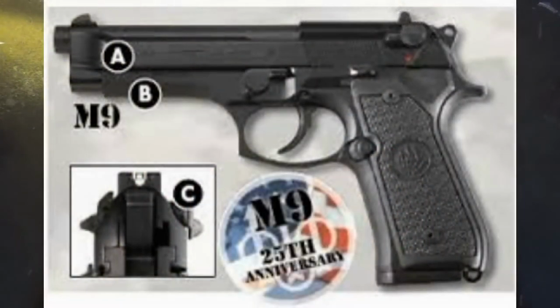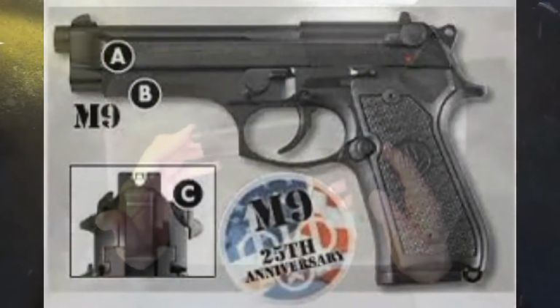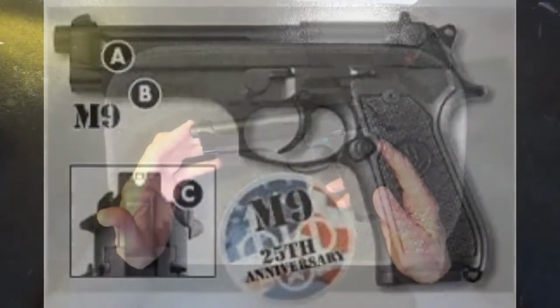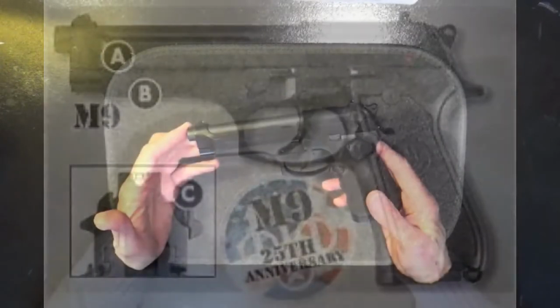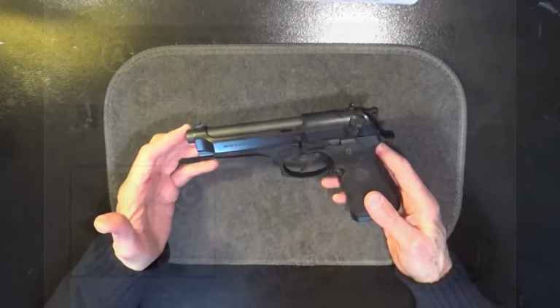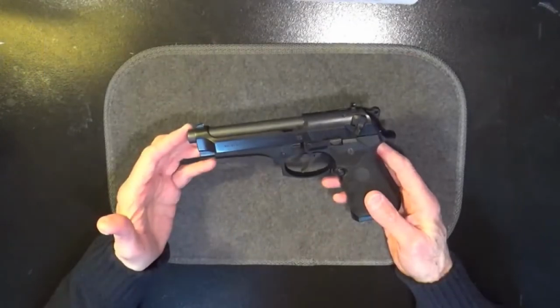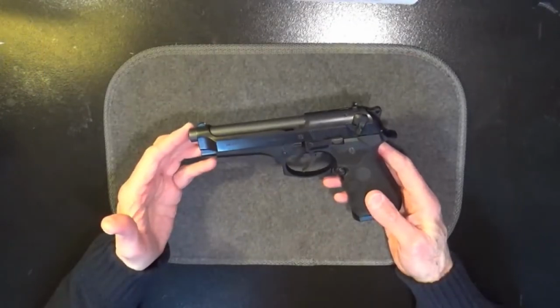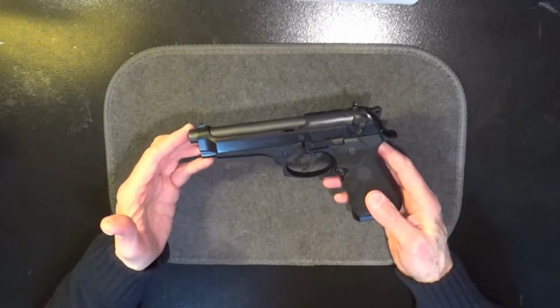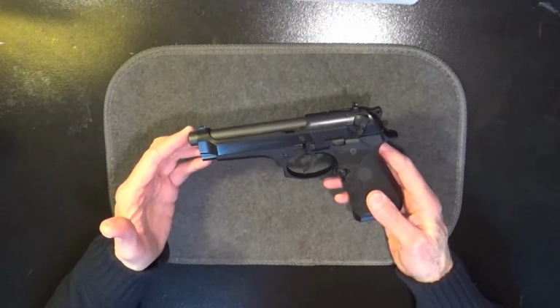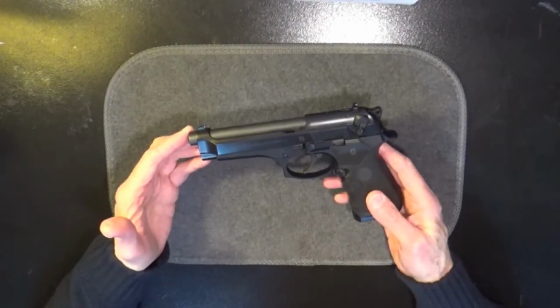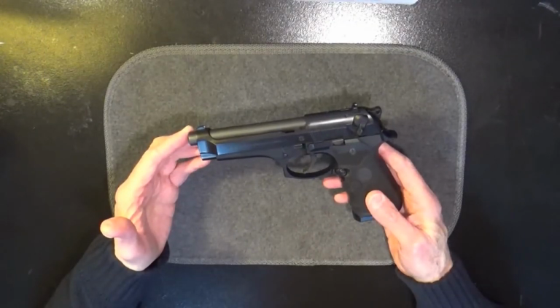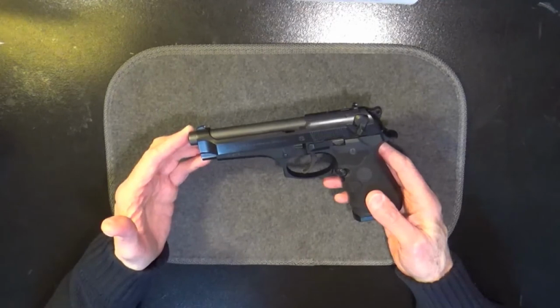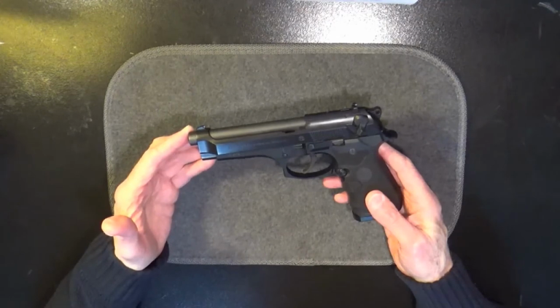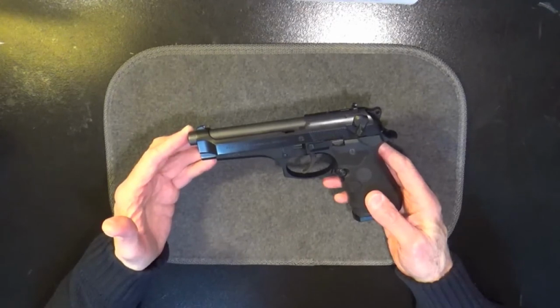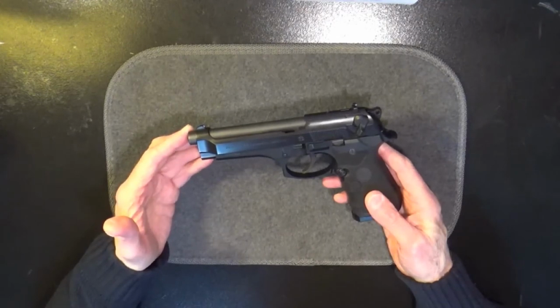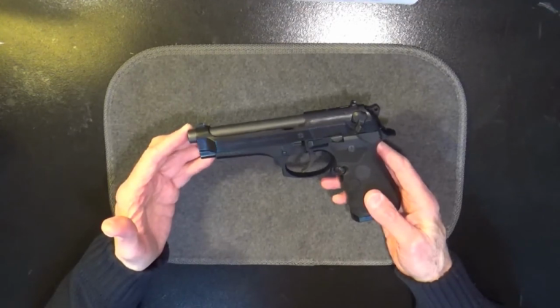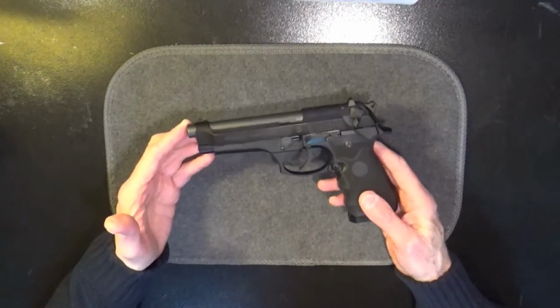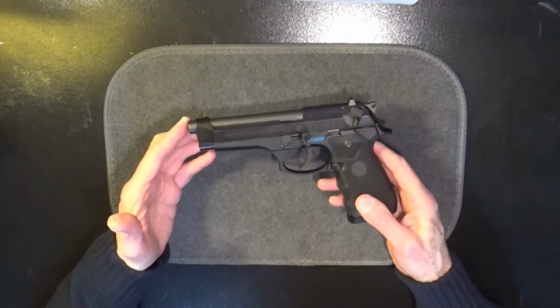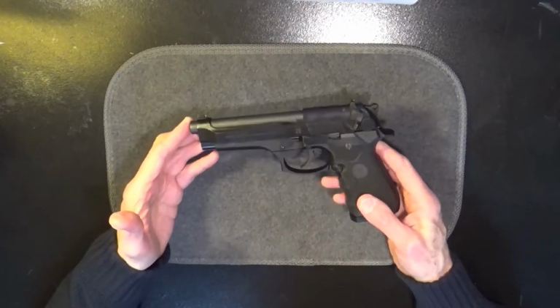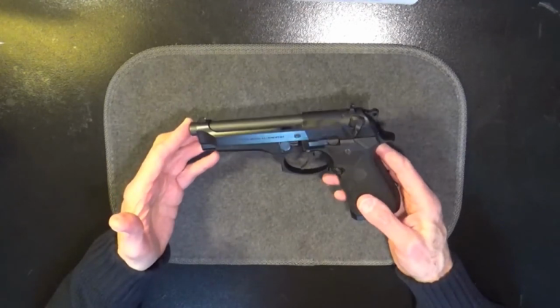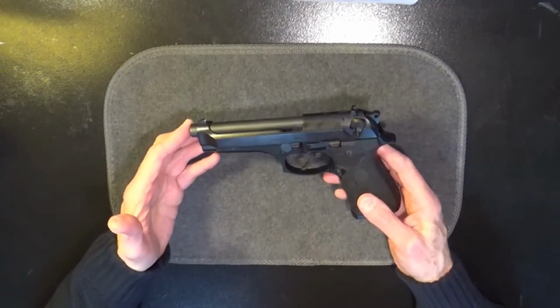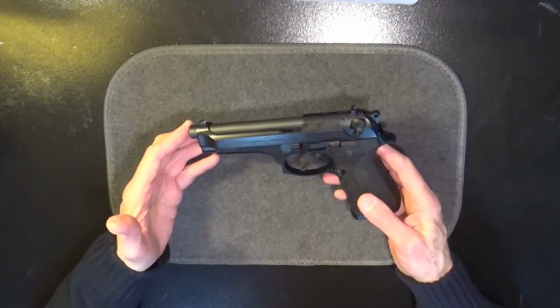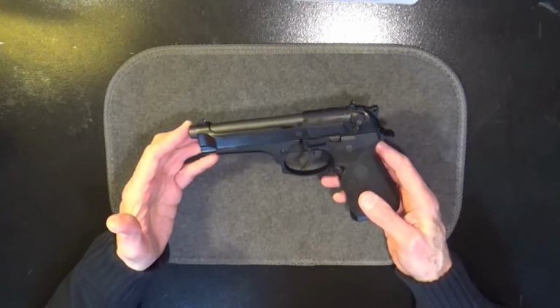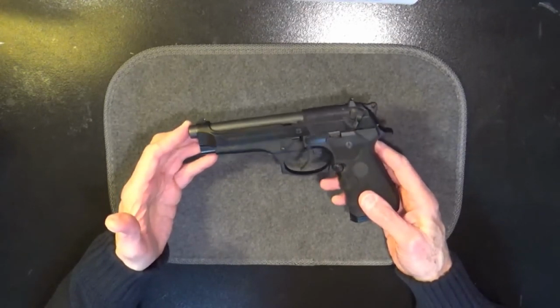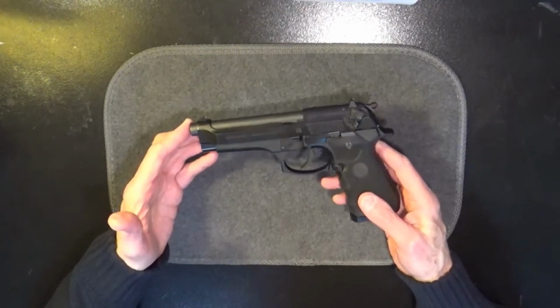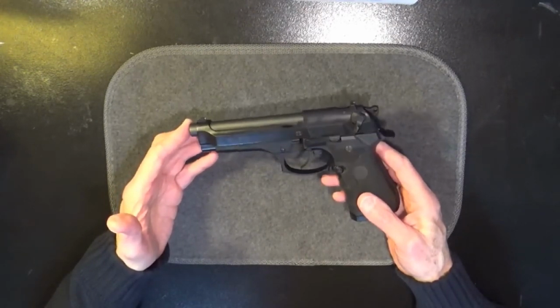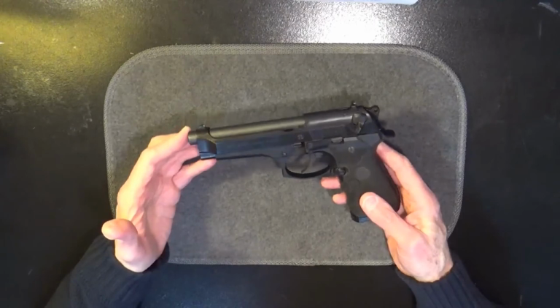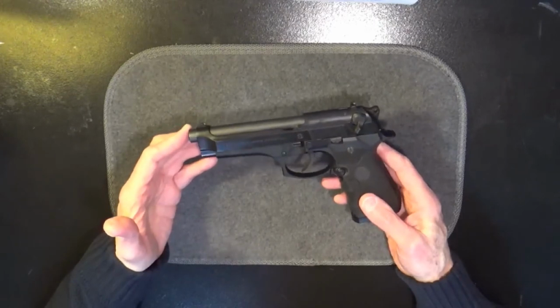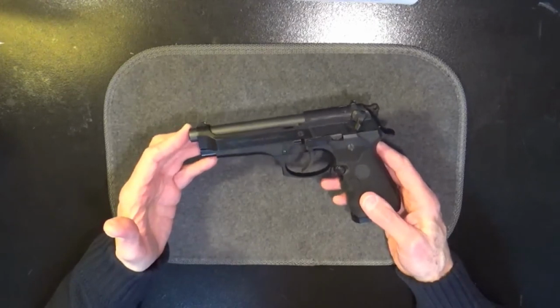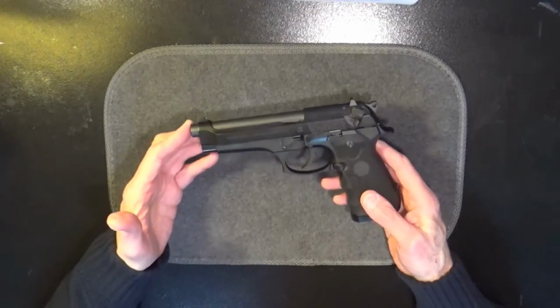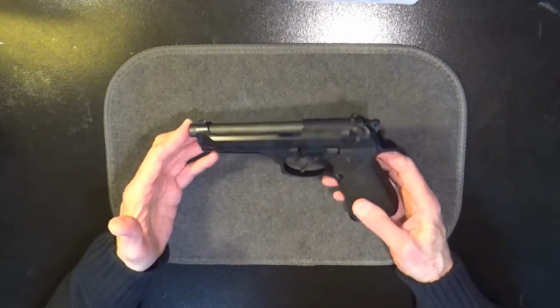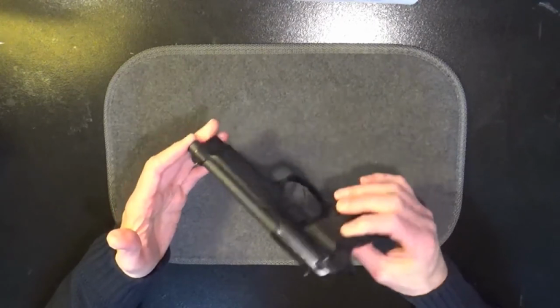And the Beretta M9 possesses a unique M9 prefix sequence serial number and some military markings on the barrel. The Beretta 92 continues to be produced in many variations today.